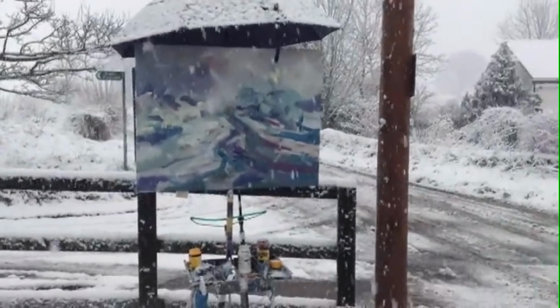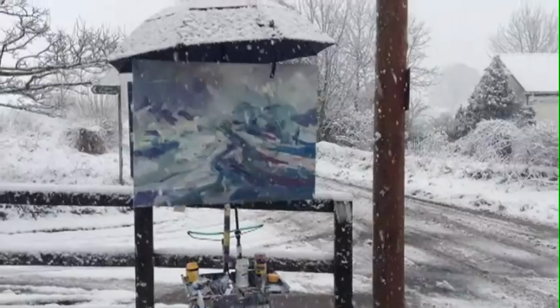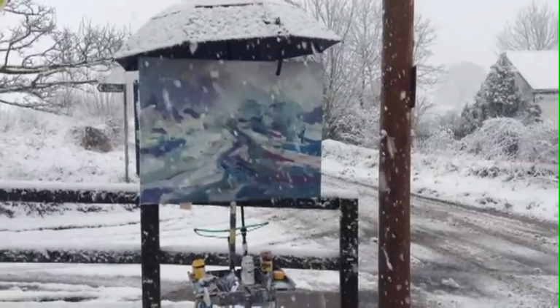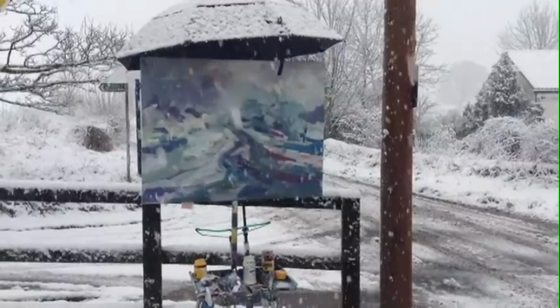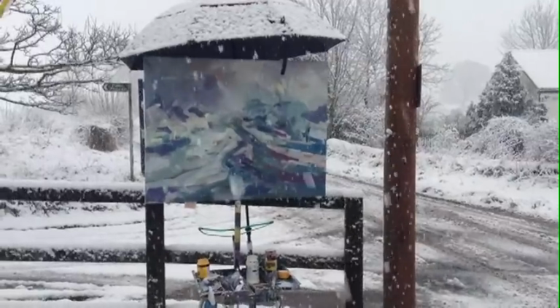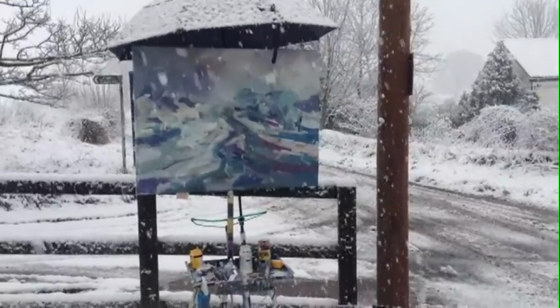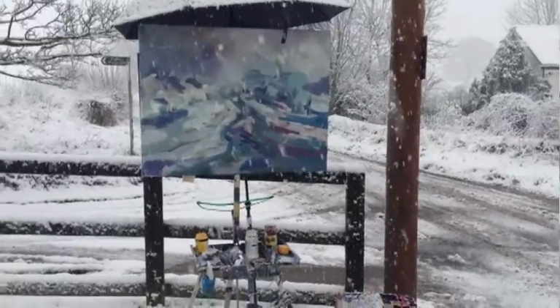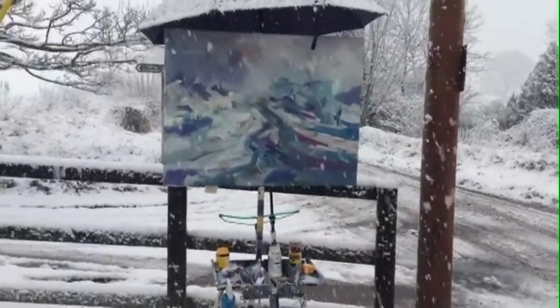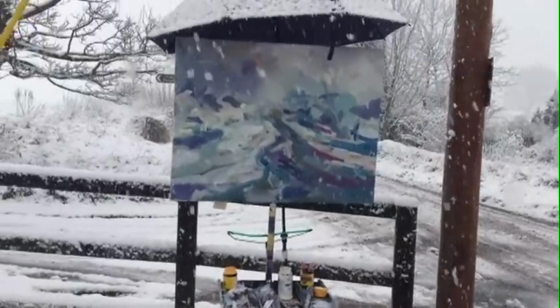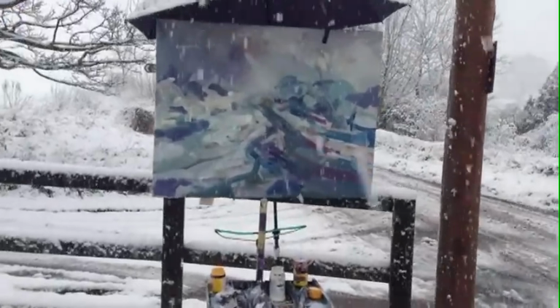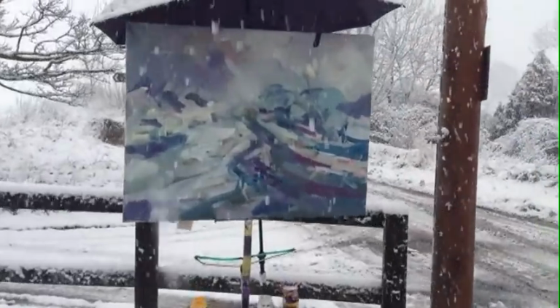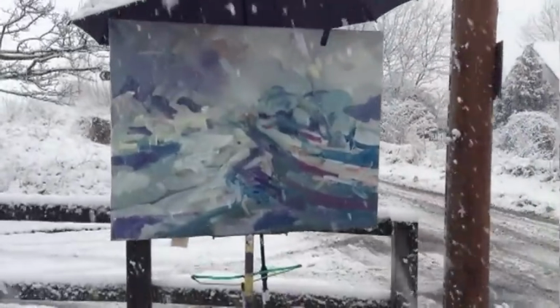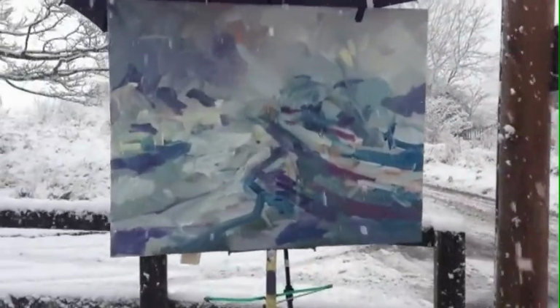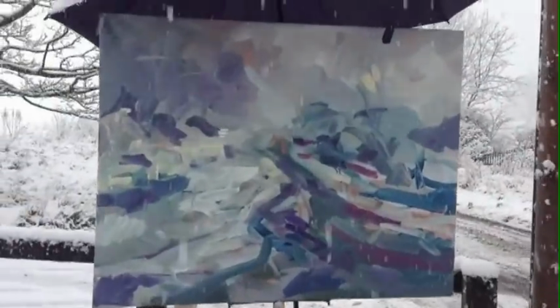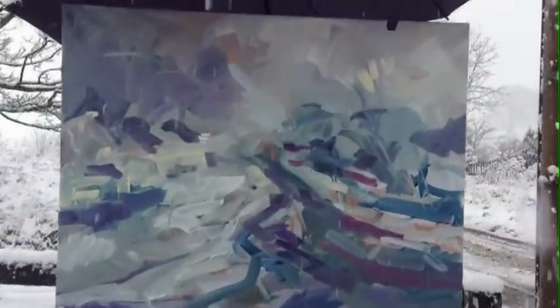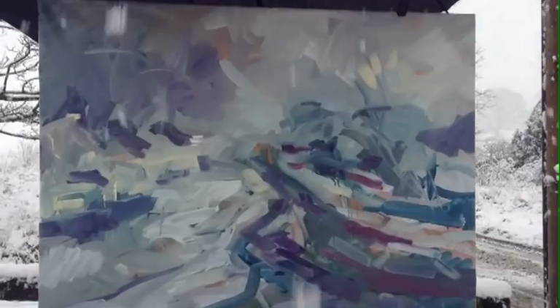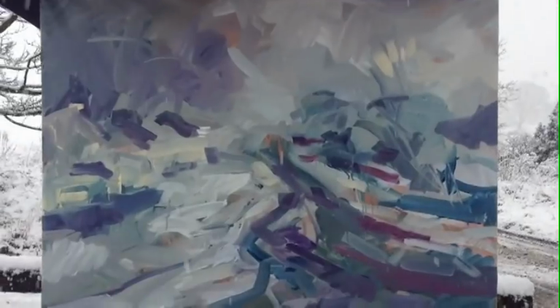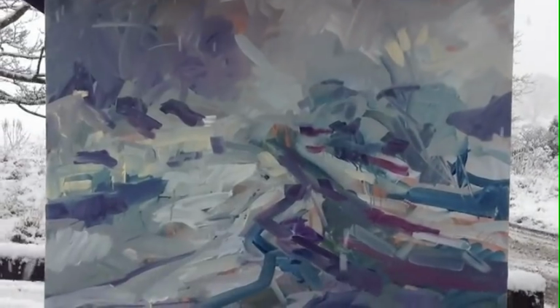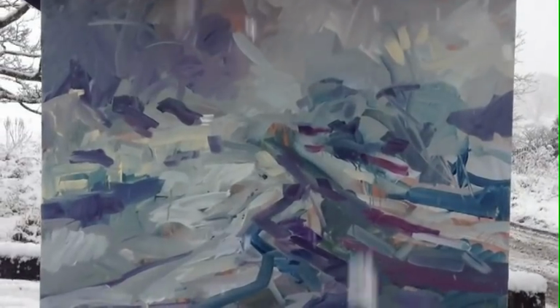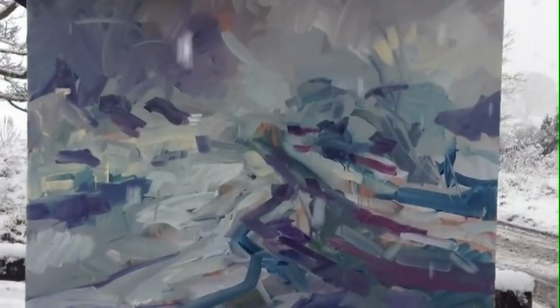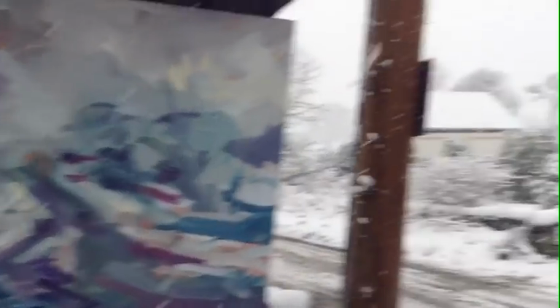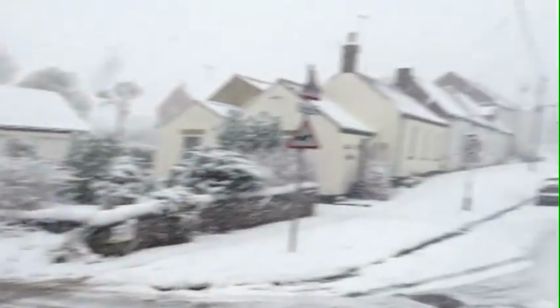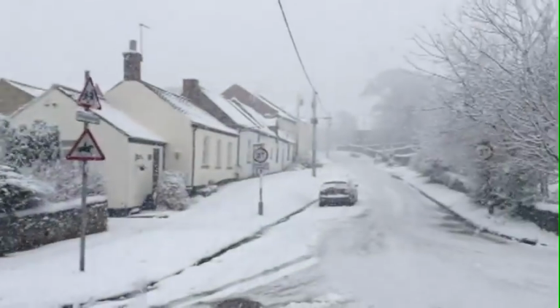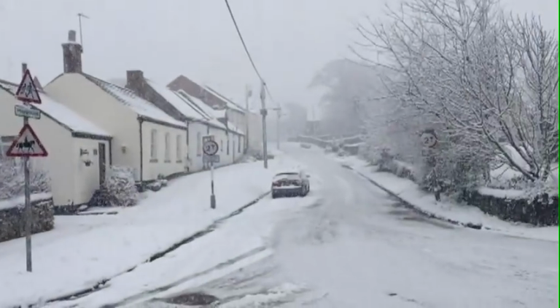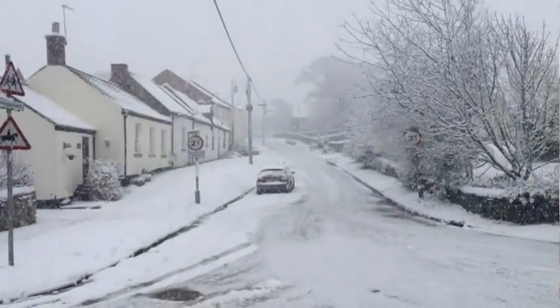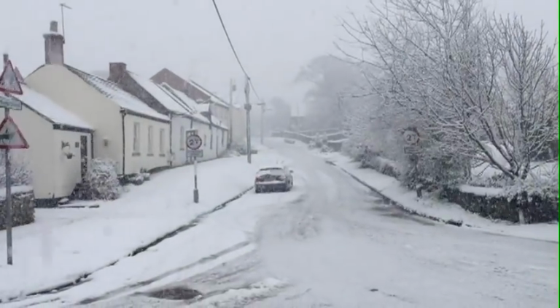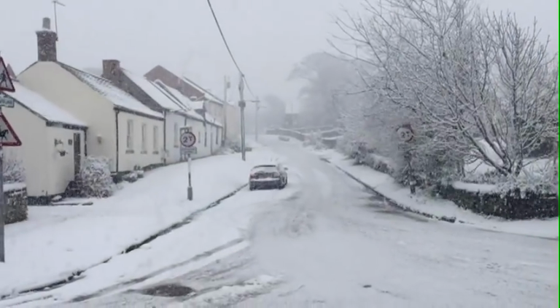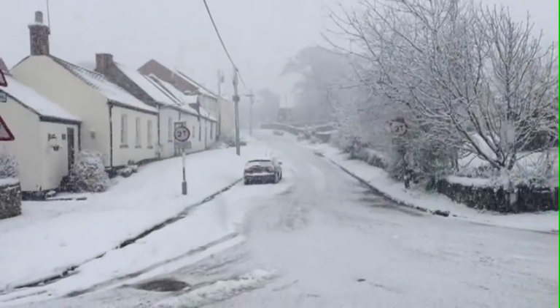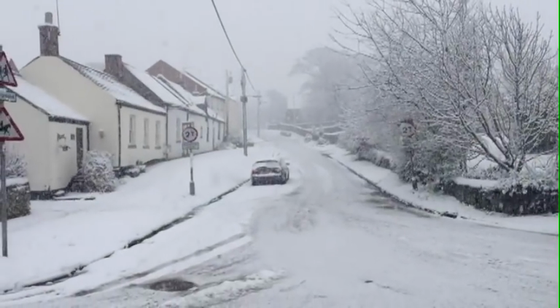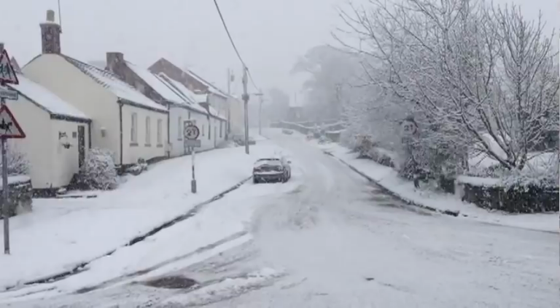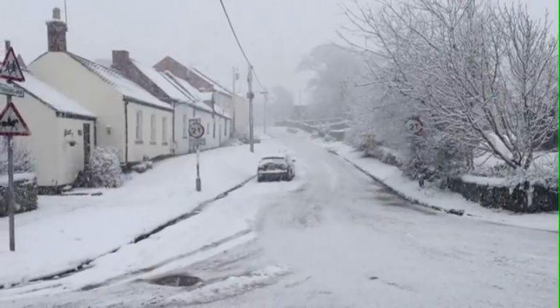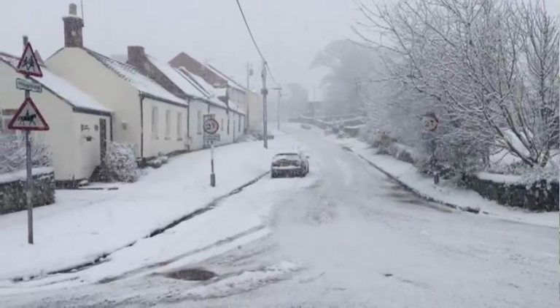I'm pausing and just filming what's happening here while I'm waiting for the blowtorch to arrive. You need the blowtorch to dry the paint, otherwise it just slips around on the surface of the canvas.